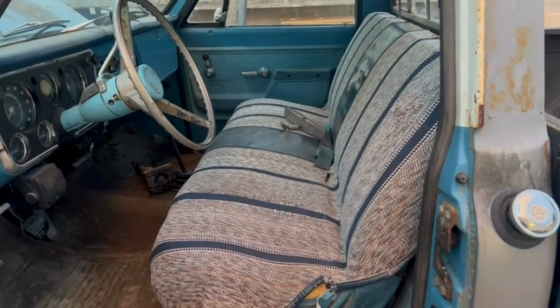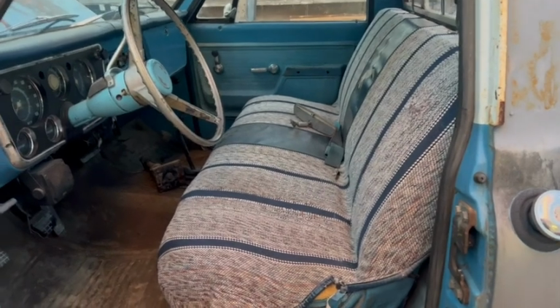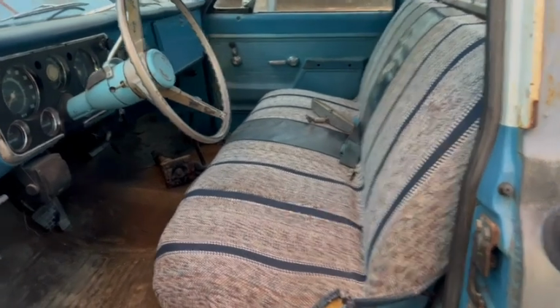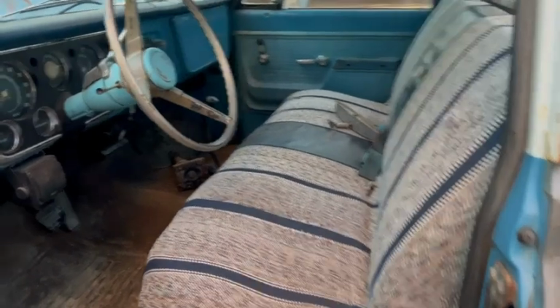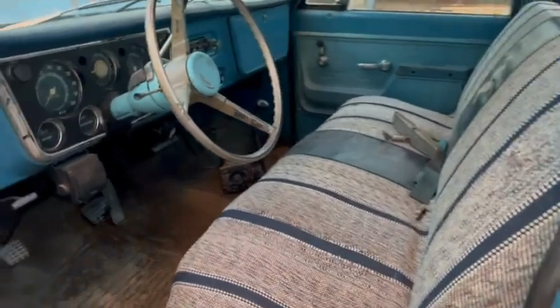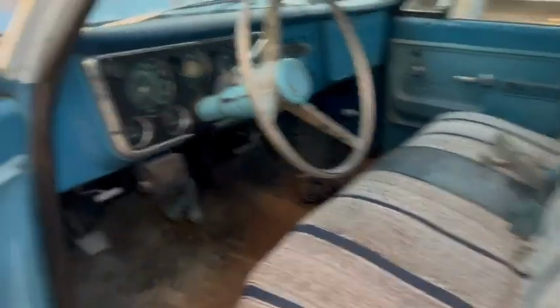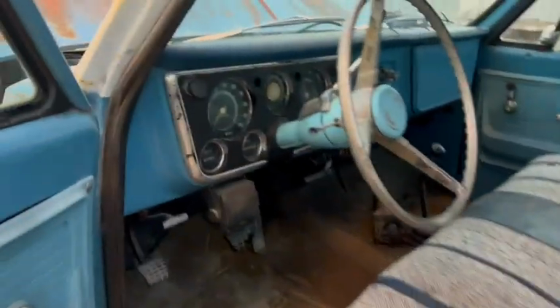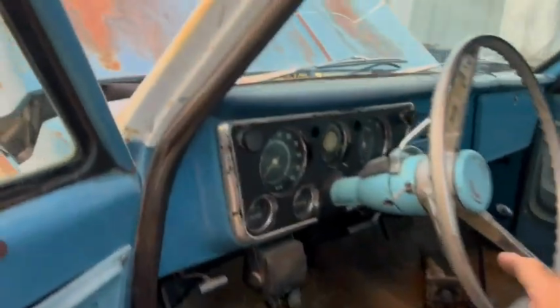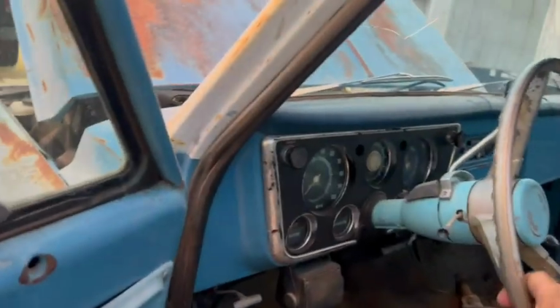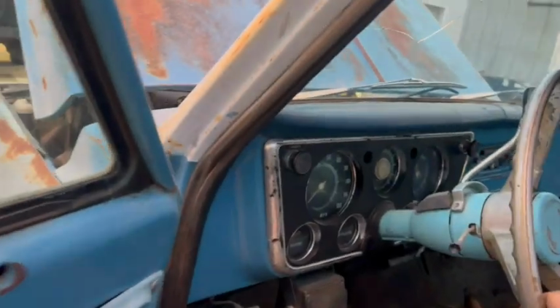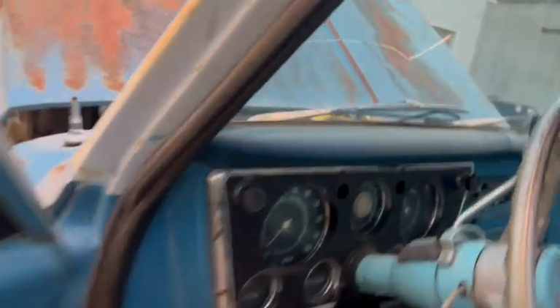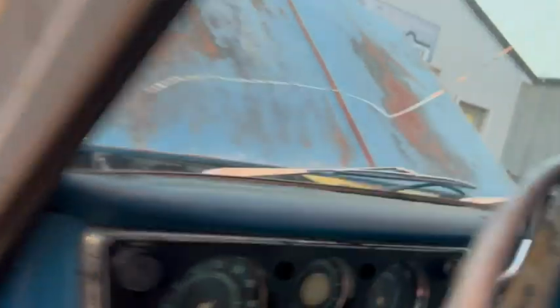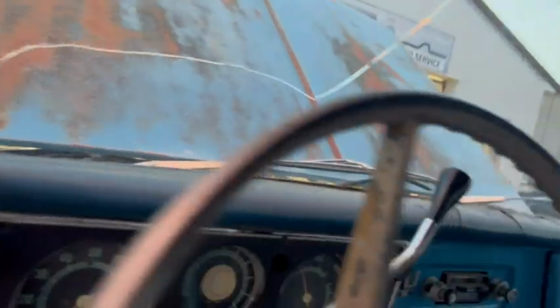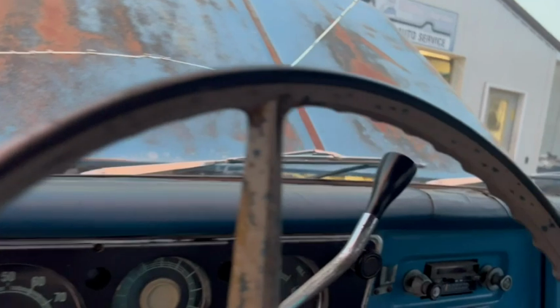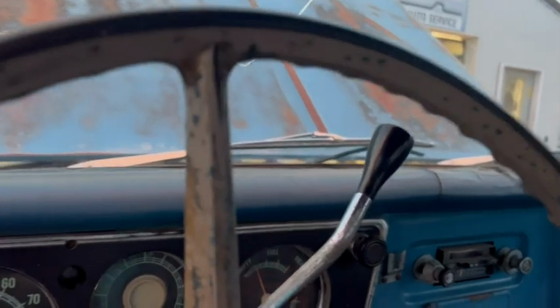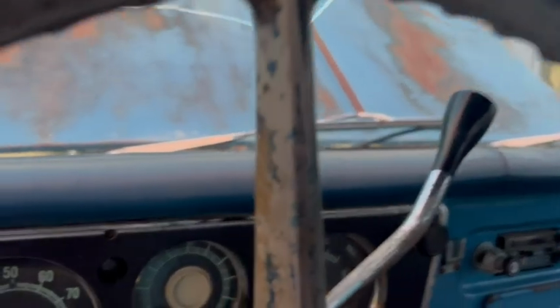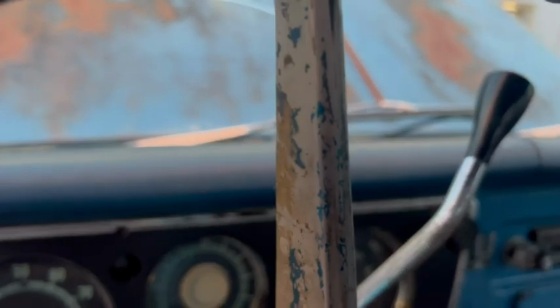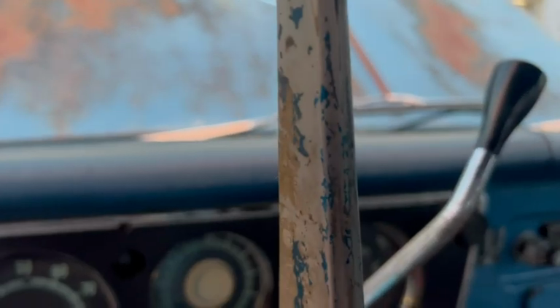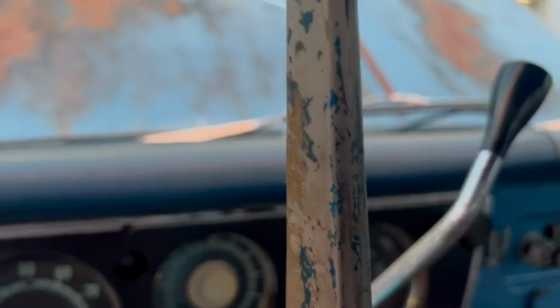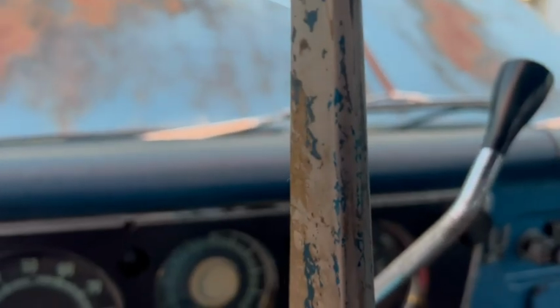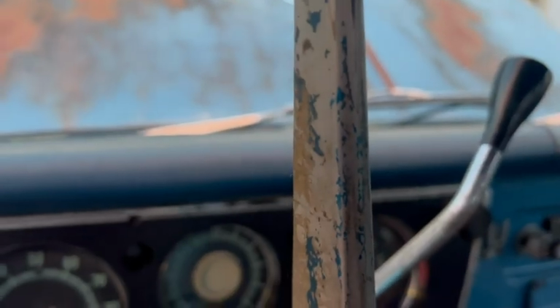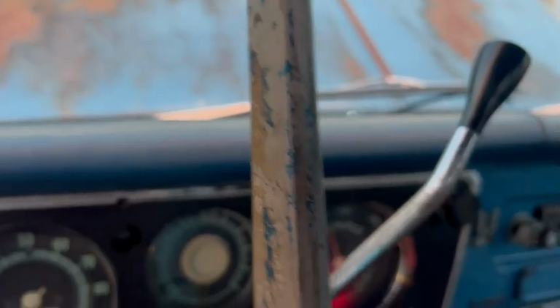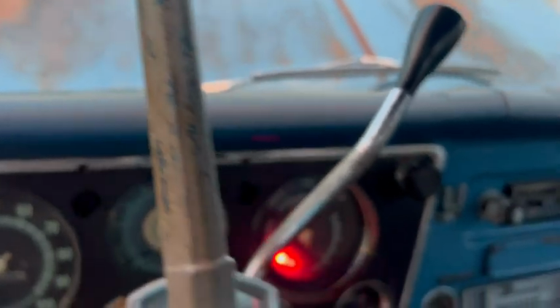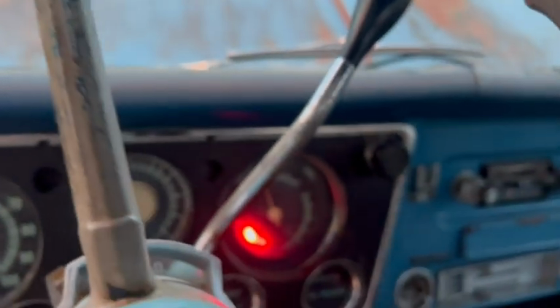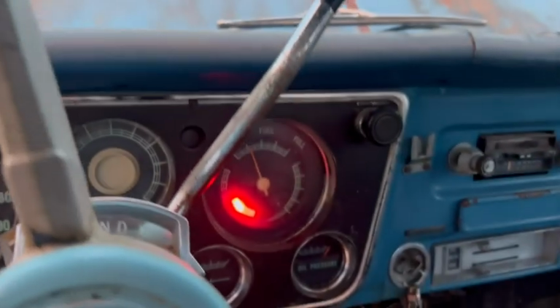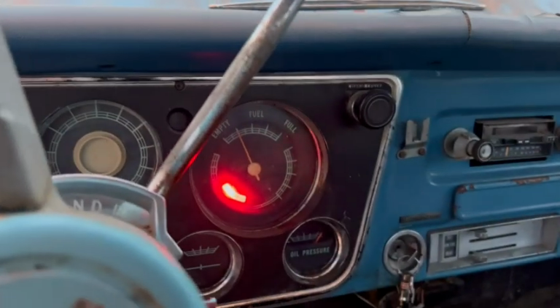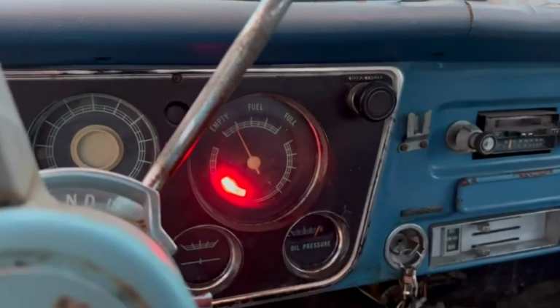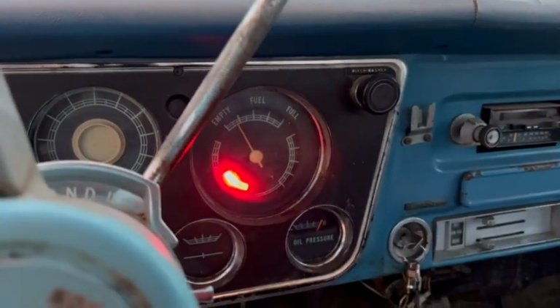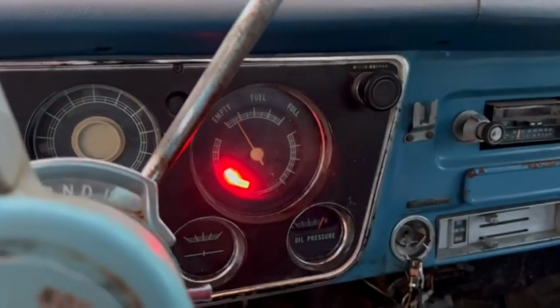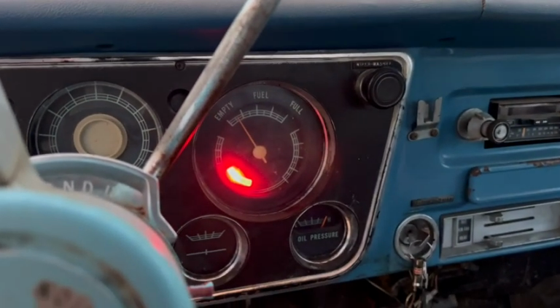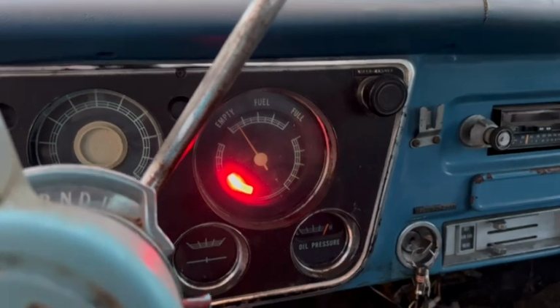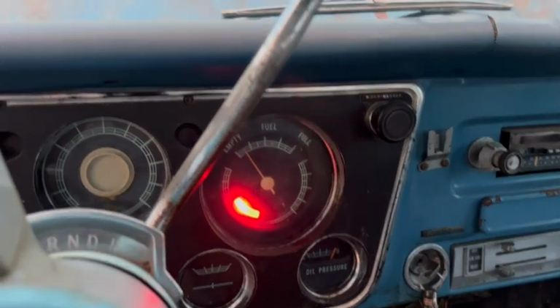Hi, this is Dirk from B&B Auto Sales. We're going to start up our Chevy K10 here. You can see good oil pressure — runs good.